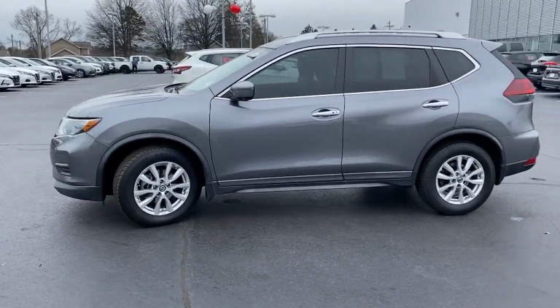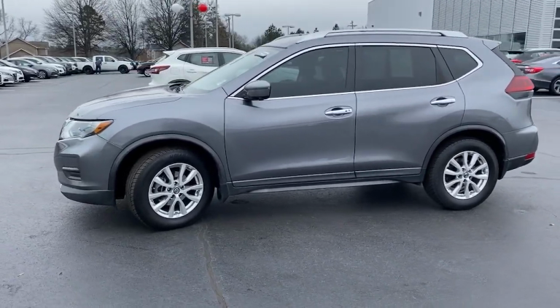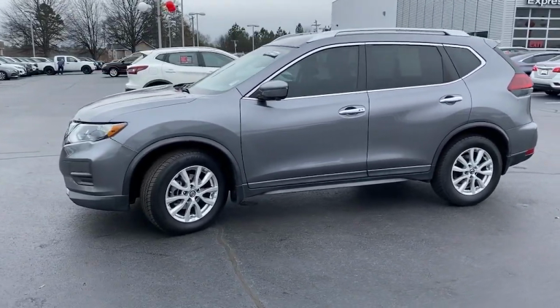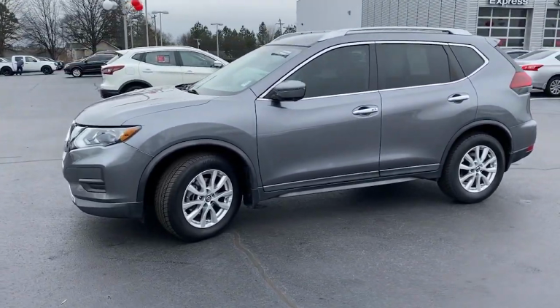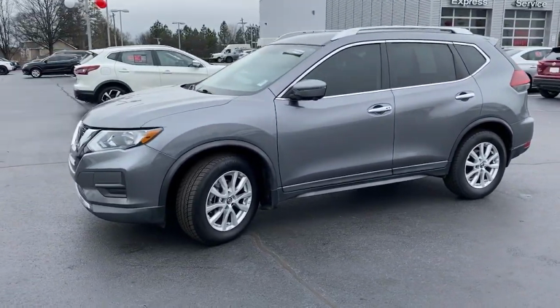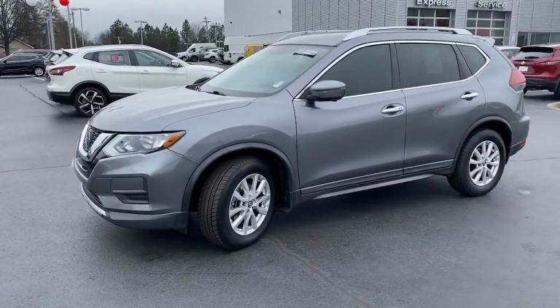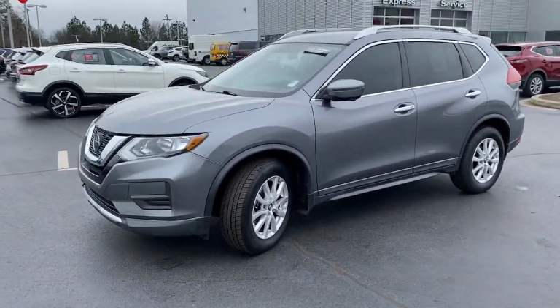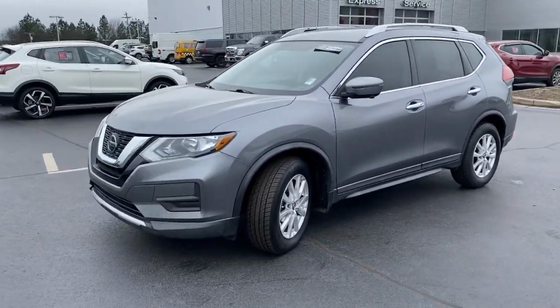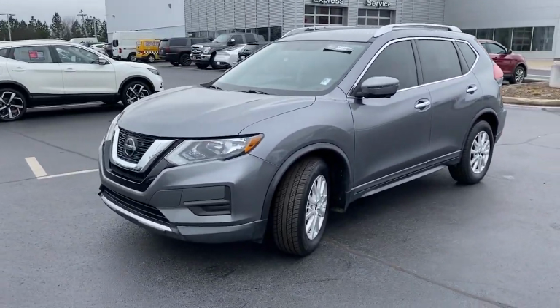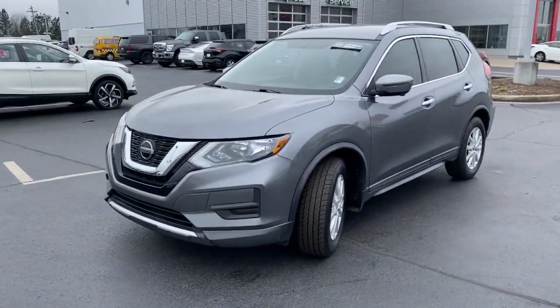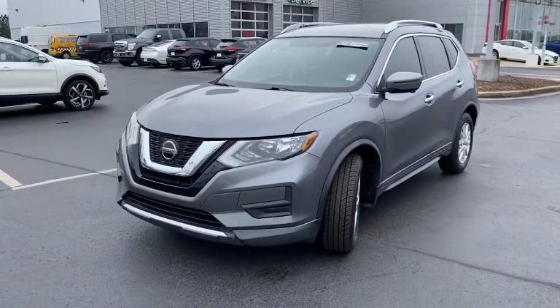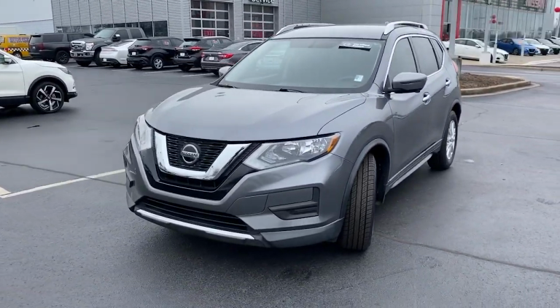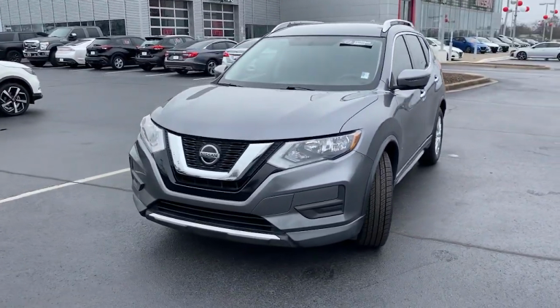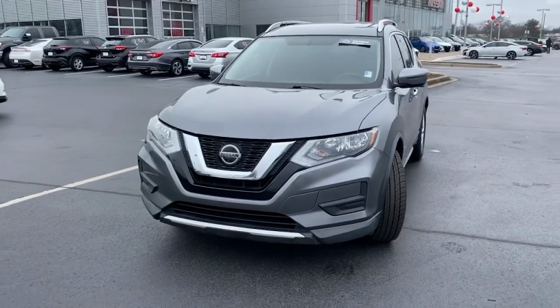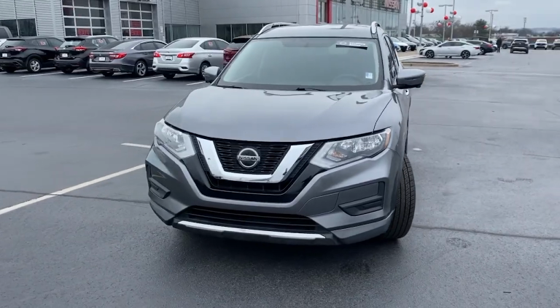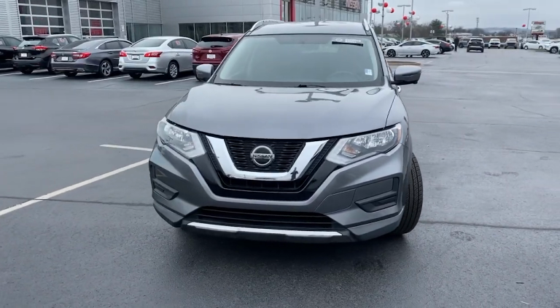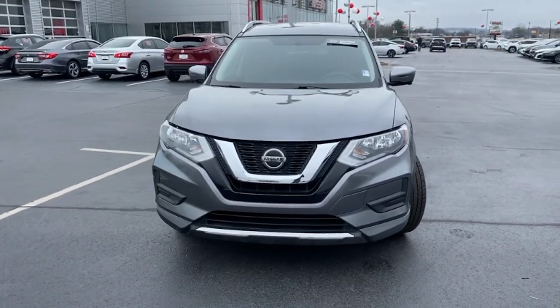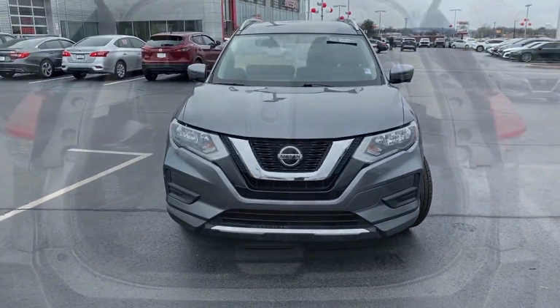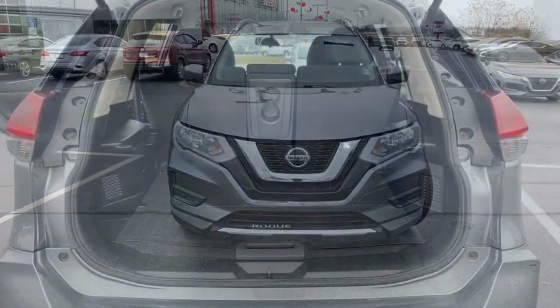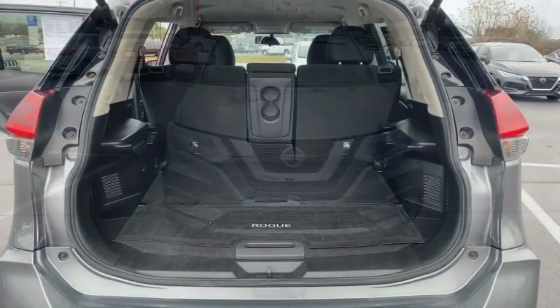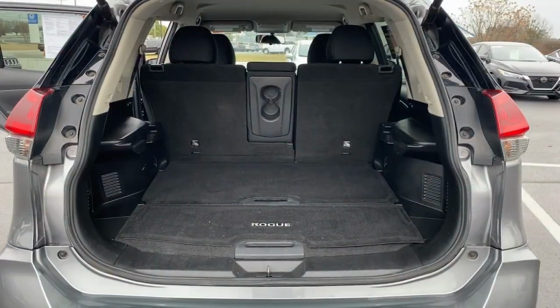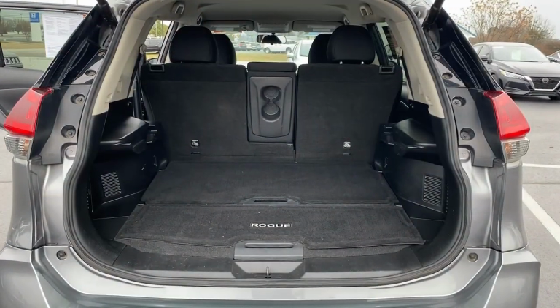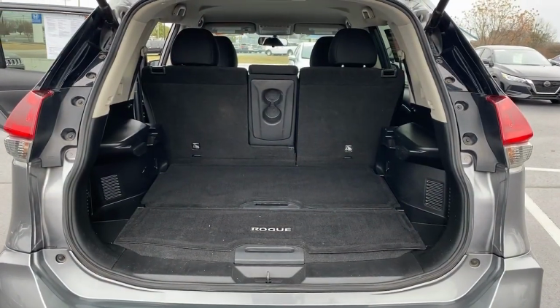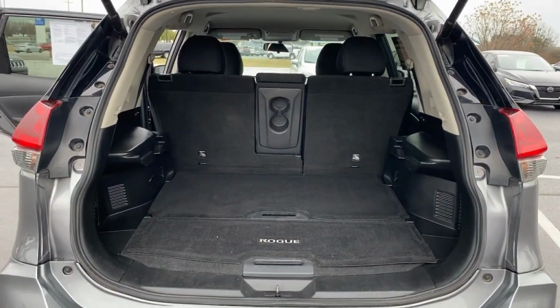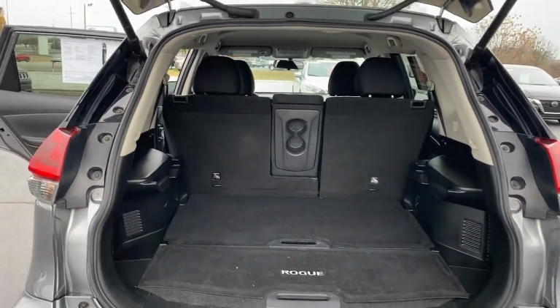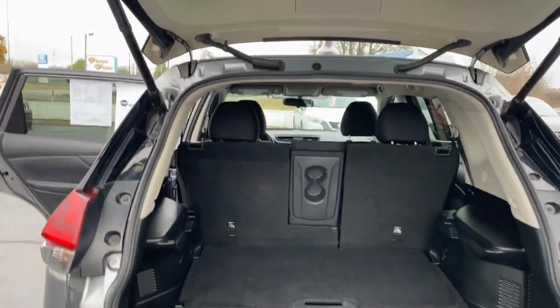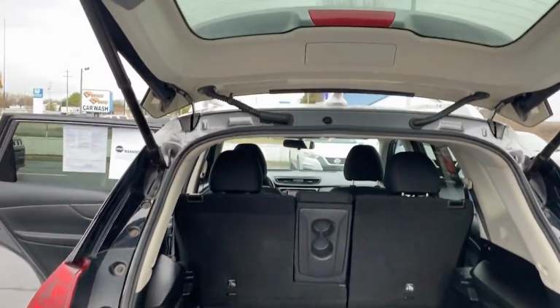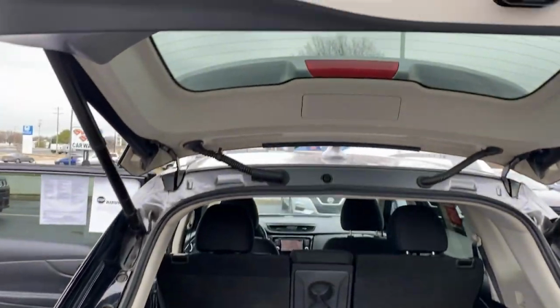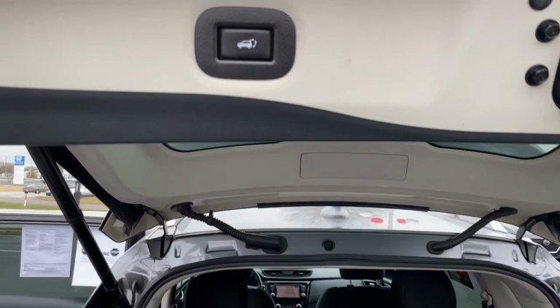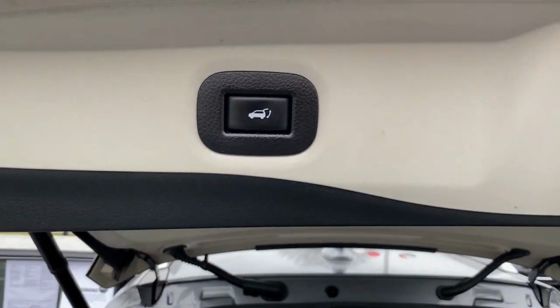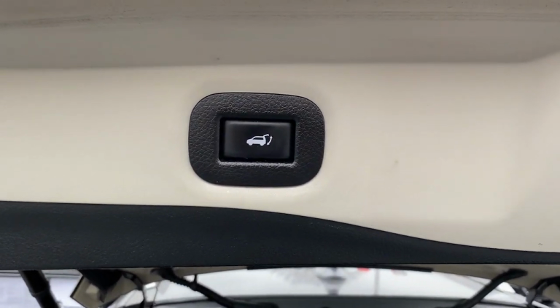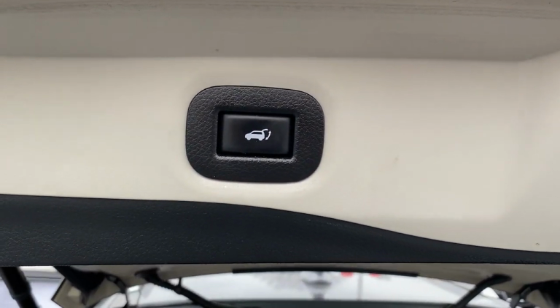These are just some of the great options this vehicle comes with: keyless entry, navigation system, power liftgate, satellite radio, backup camera, and heated mirrors.